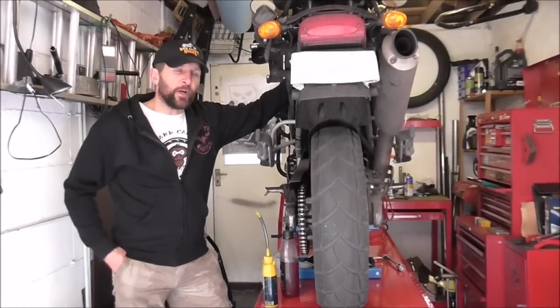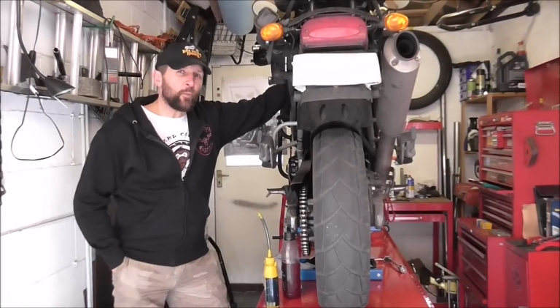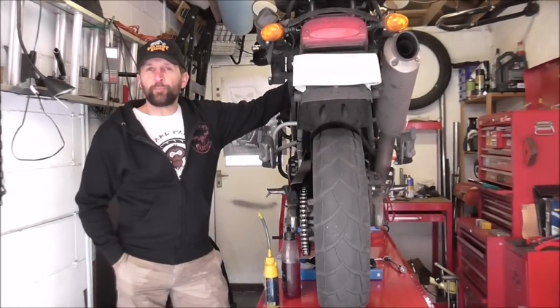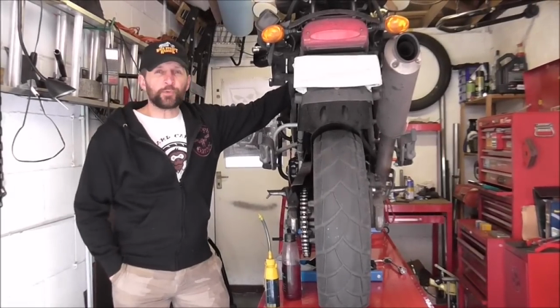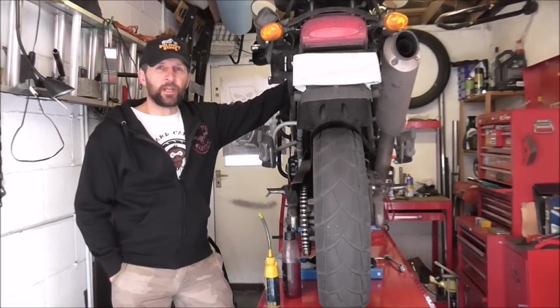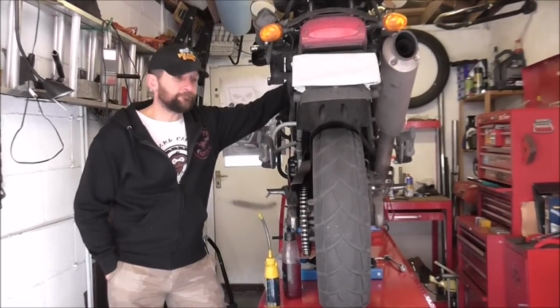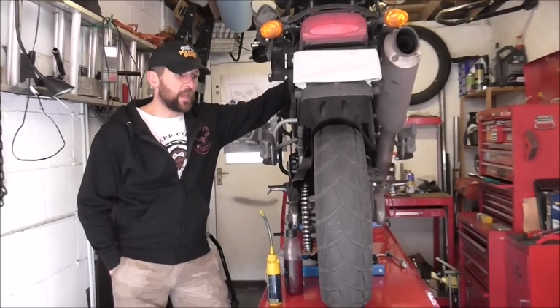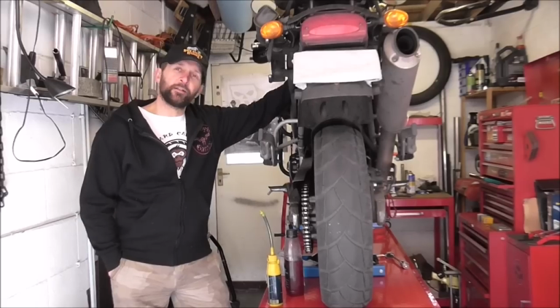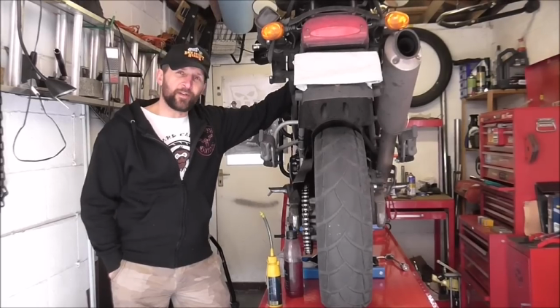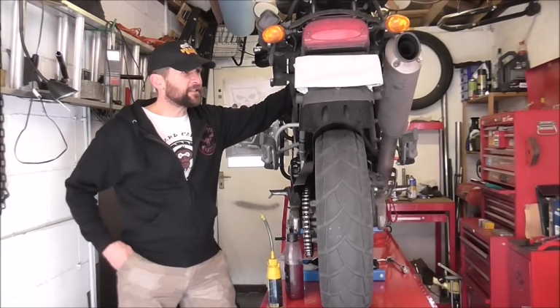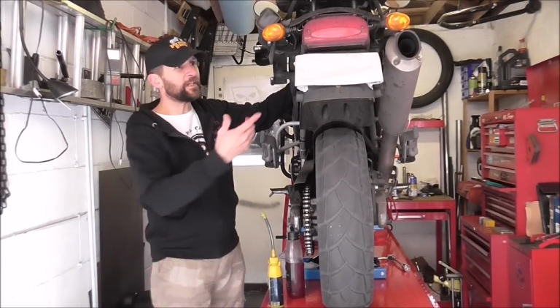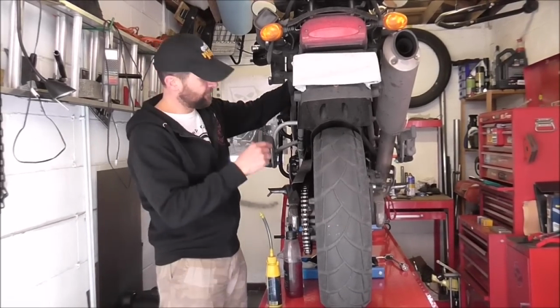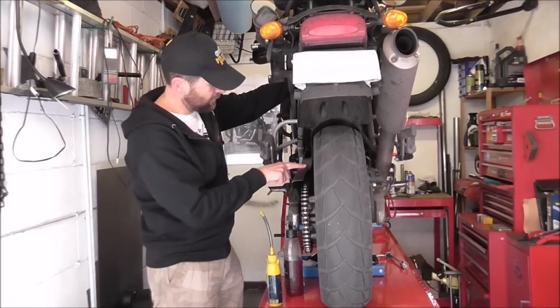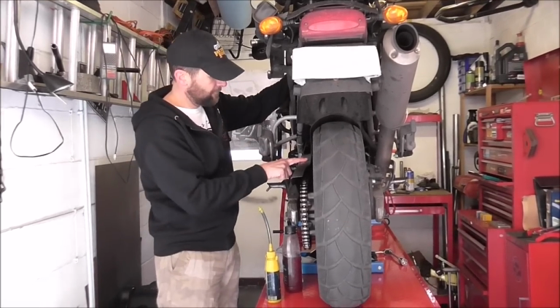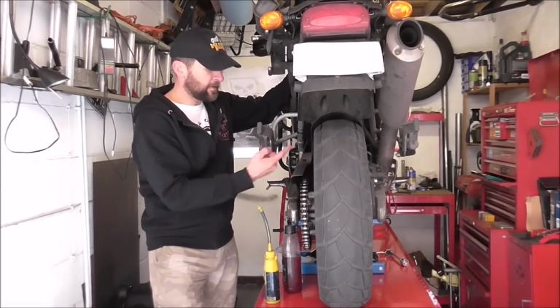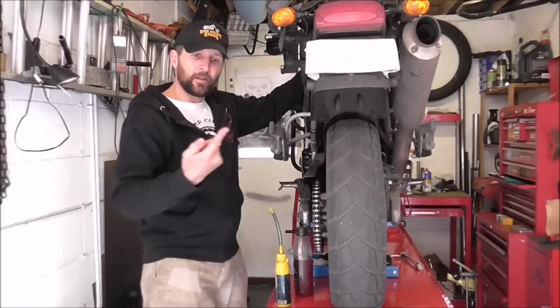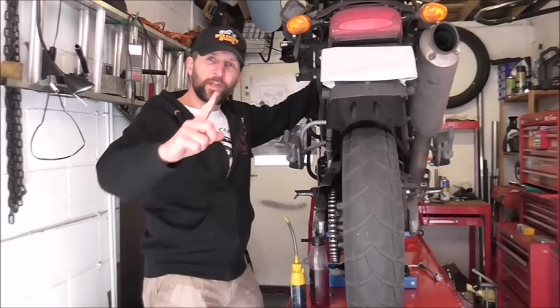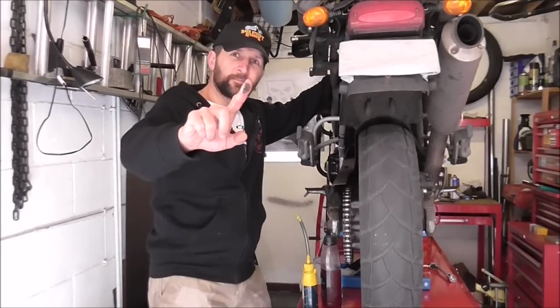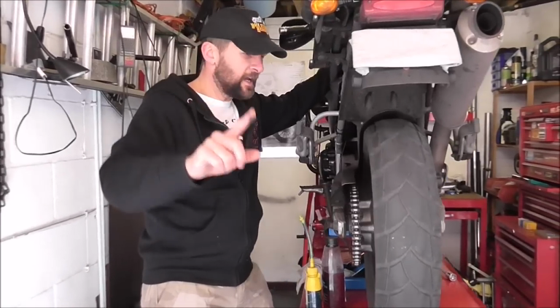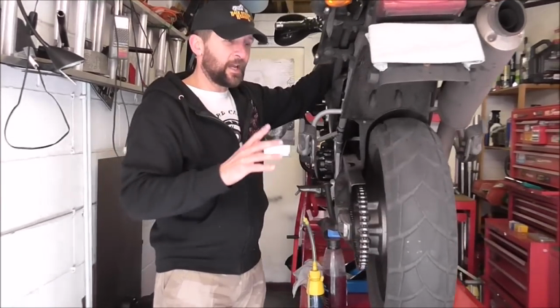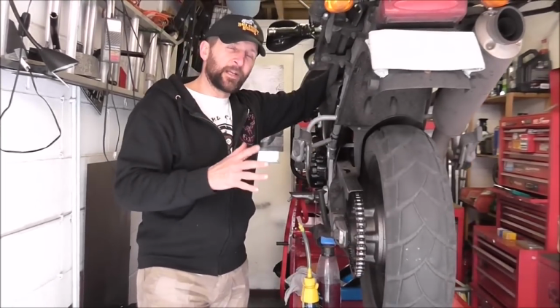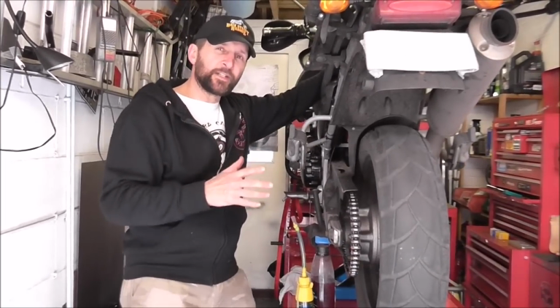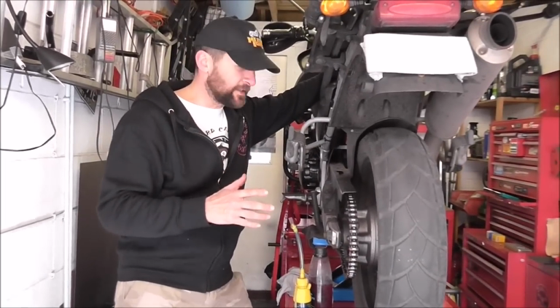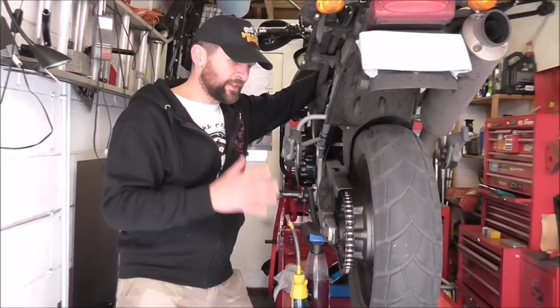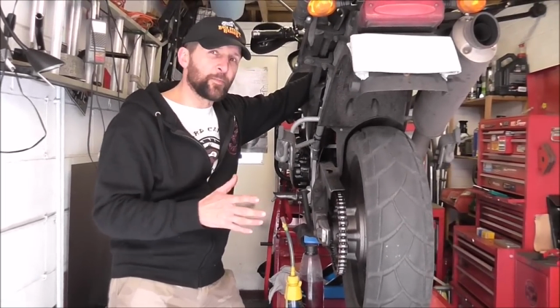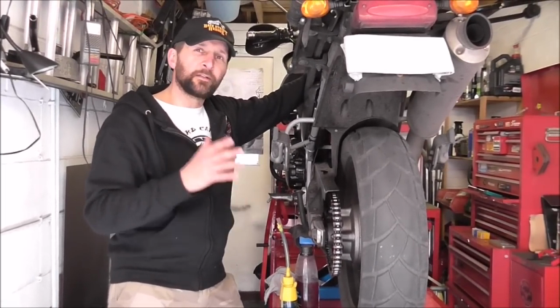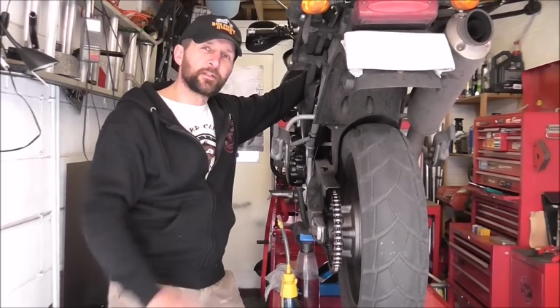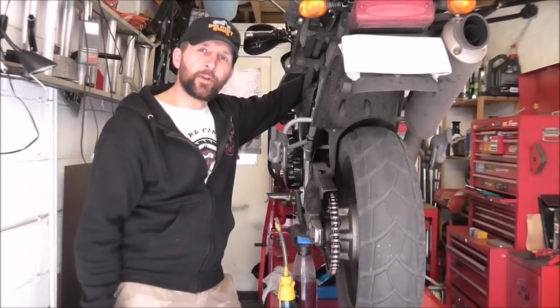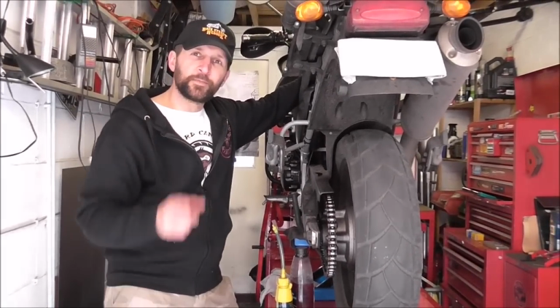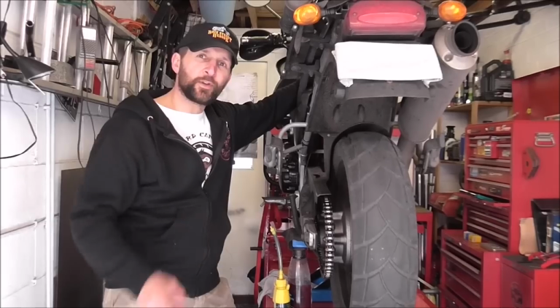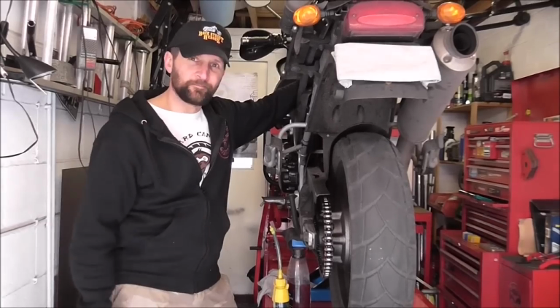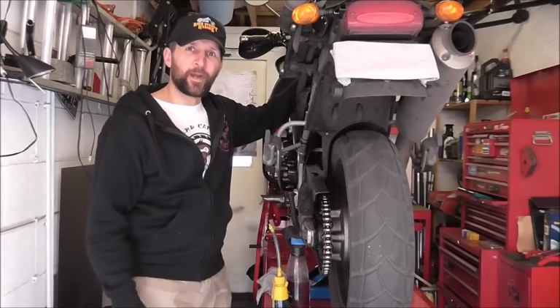It's the worst possible time of year — the weather's at its filthiest. We need to make a little change to the setup of the bike to make things last a bit longer. Let me show you what we're doing. Welcome back.